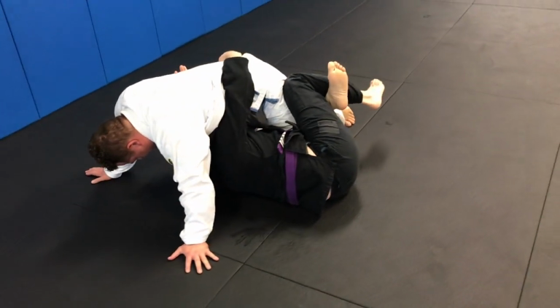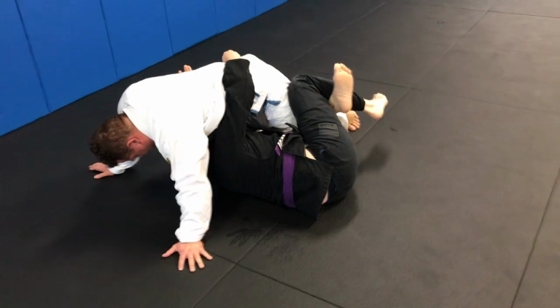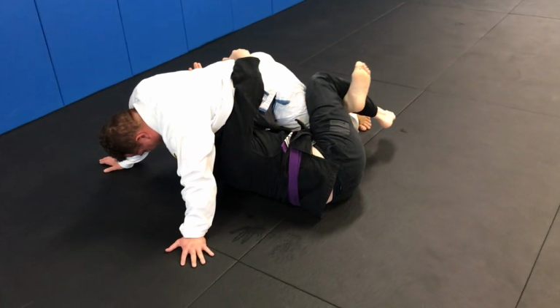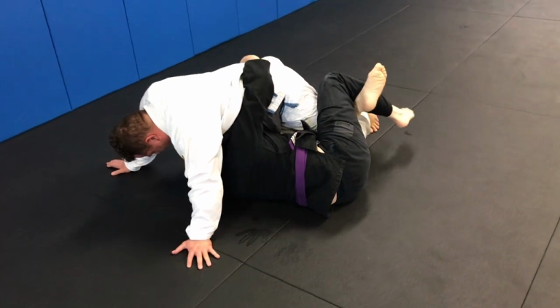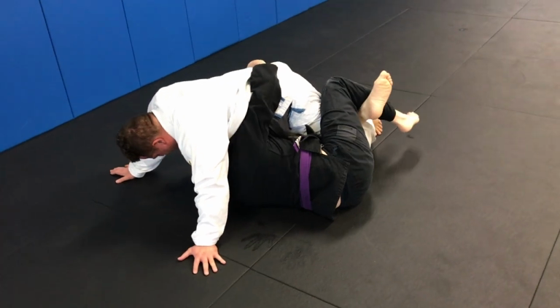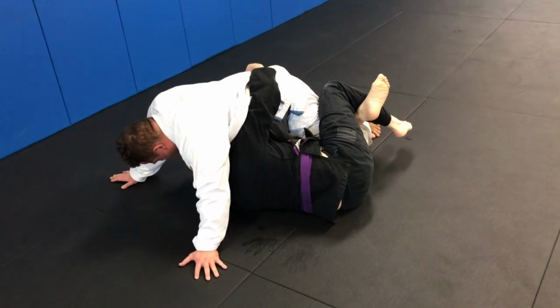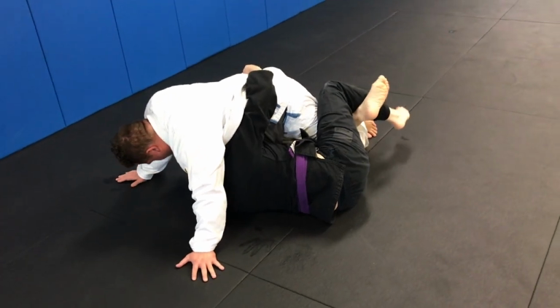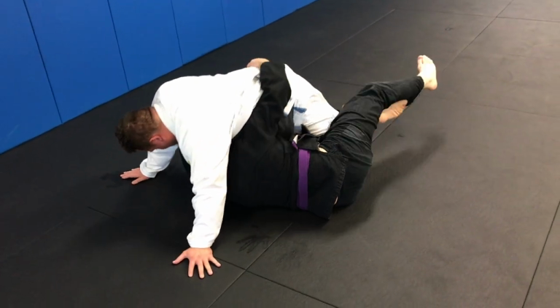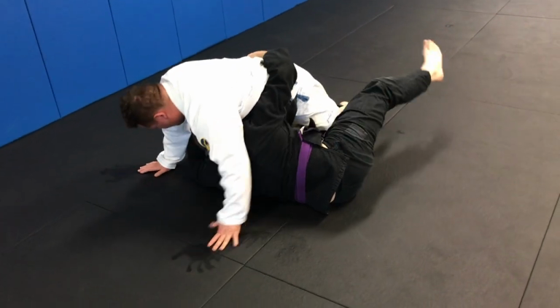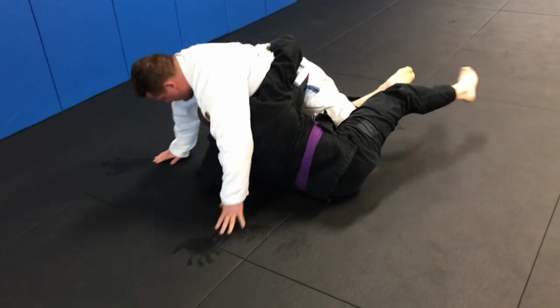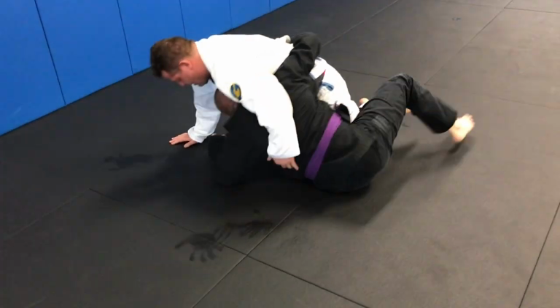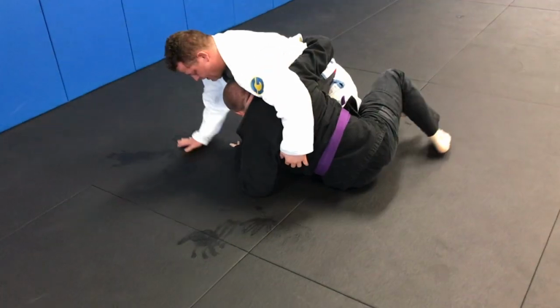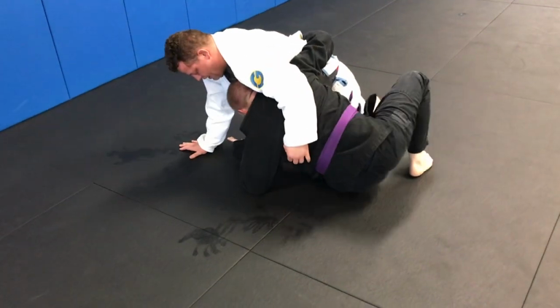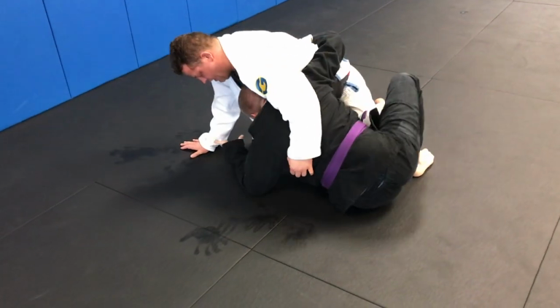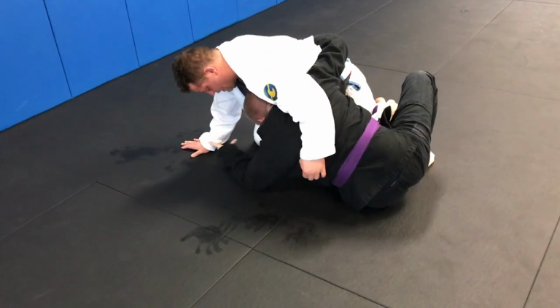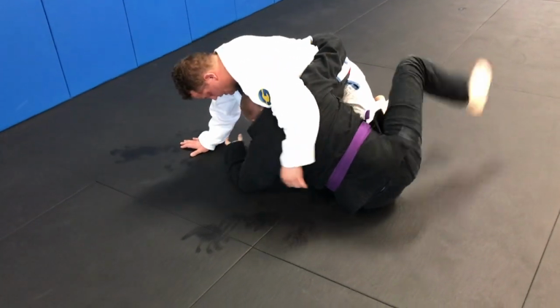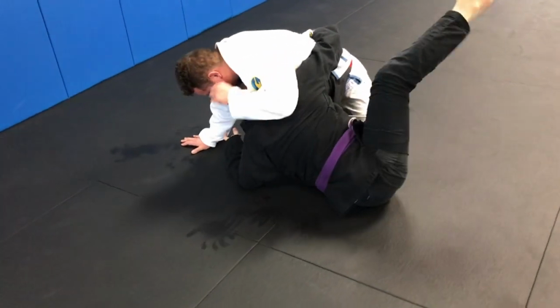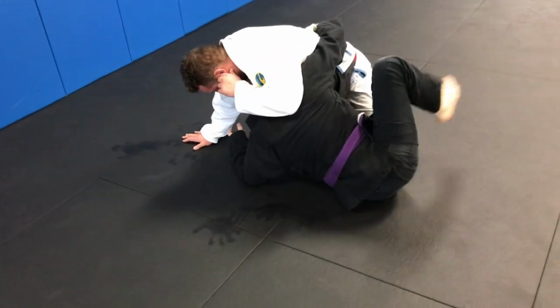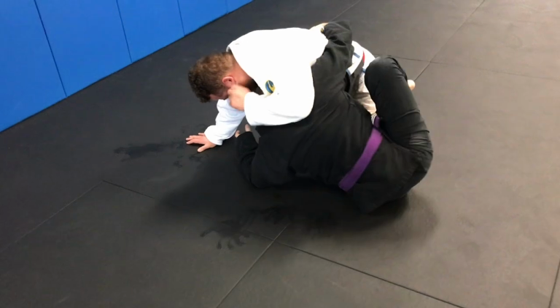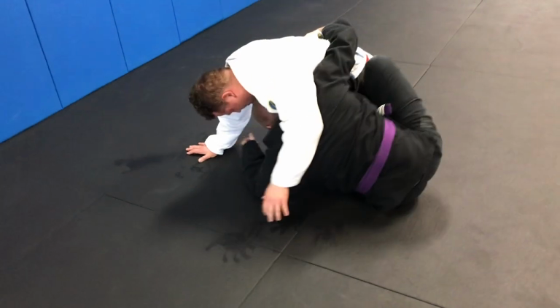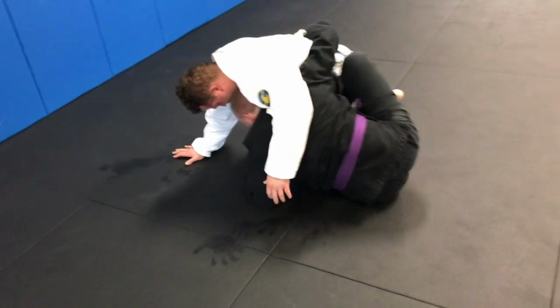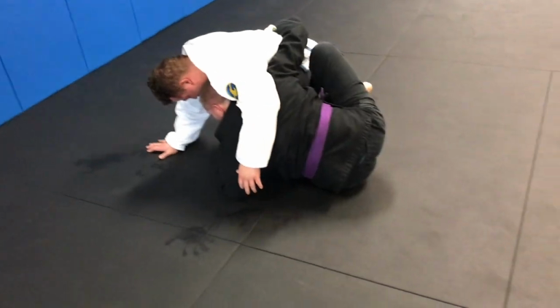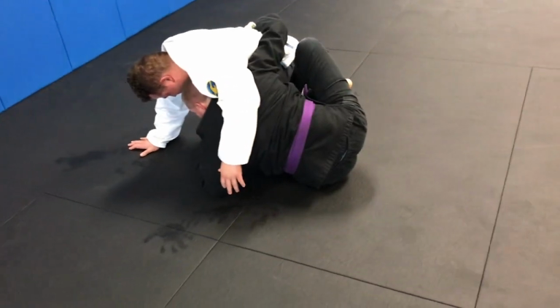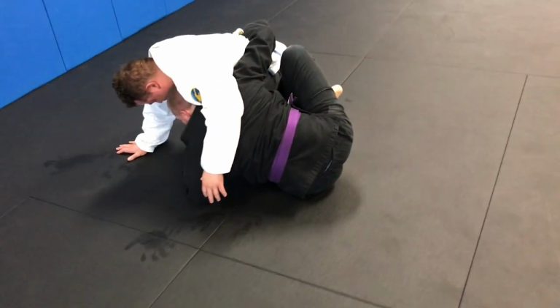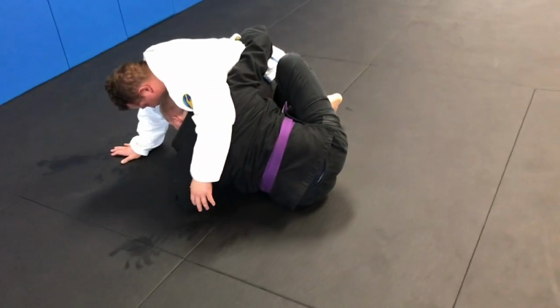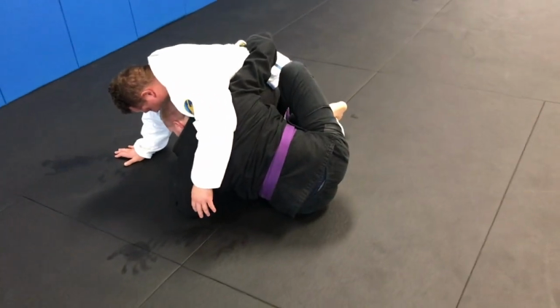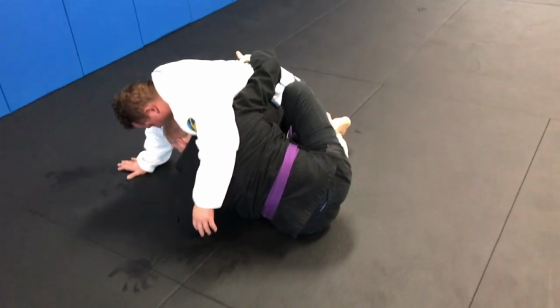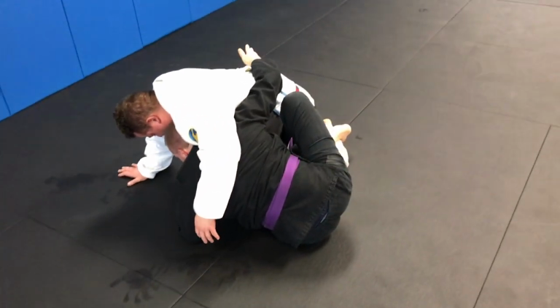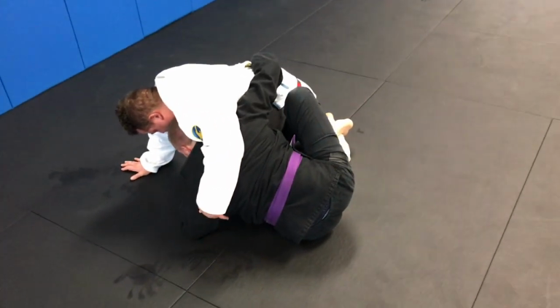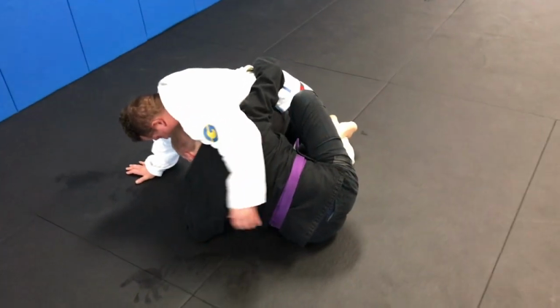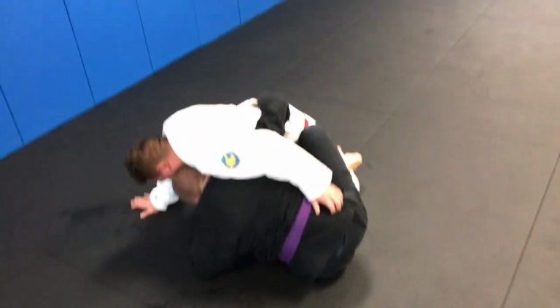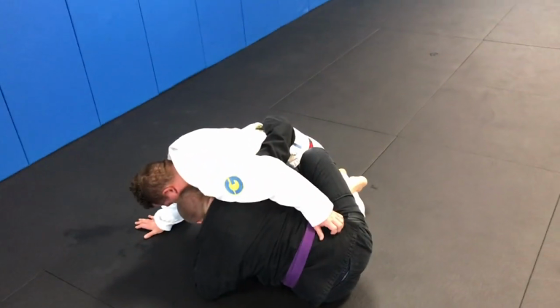Cross to the side, come up to my elbow. Shrimp out a little bit. Replace this. My butterfly half — butterfly half is in.